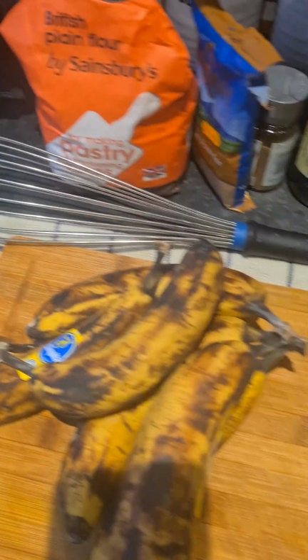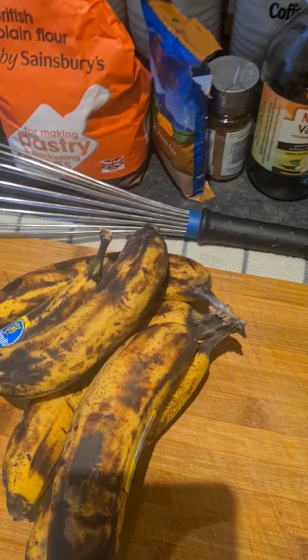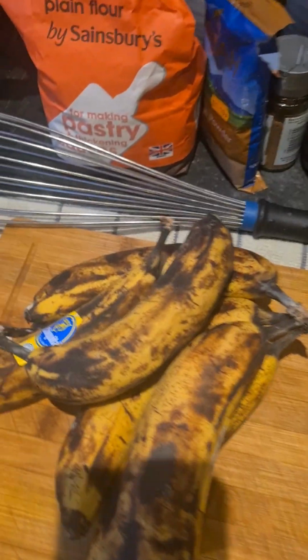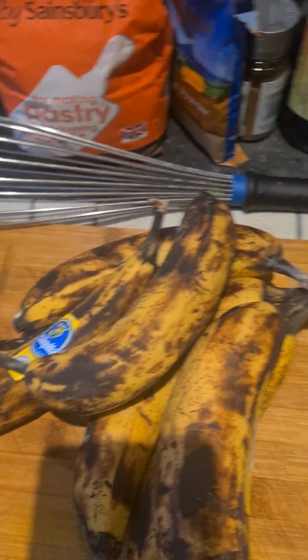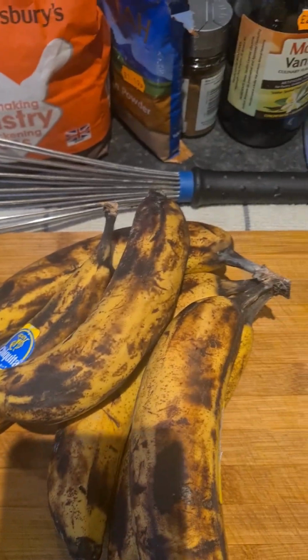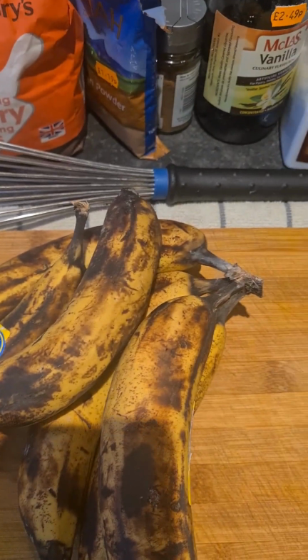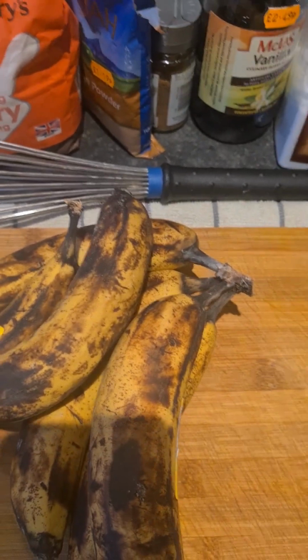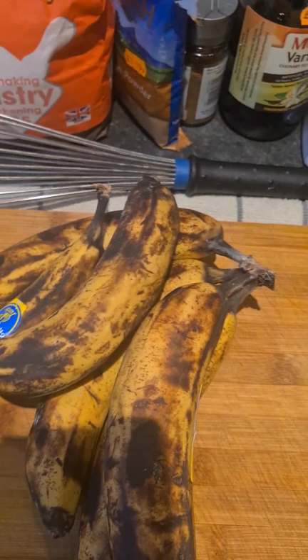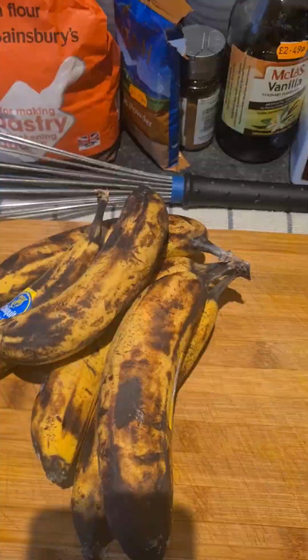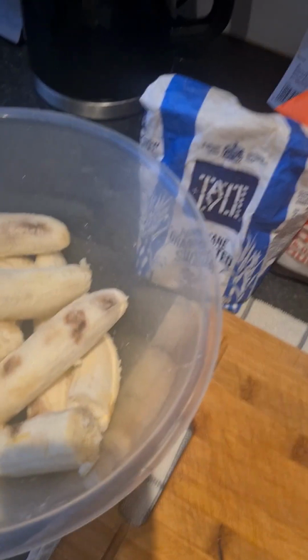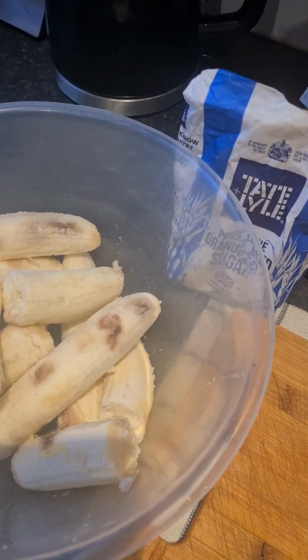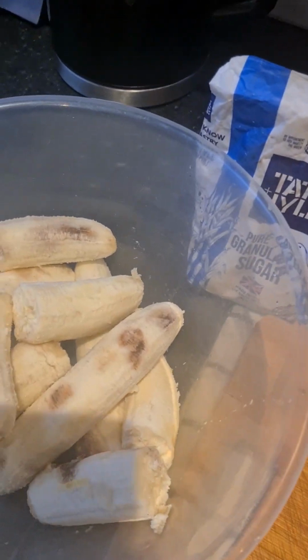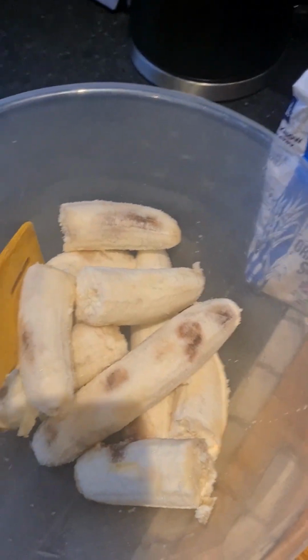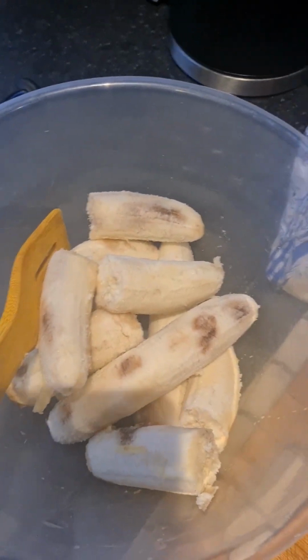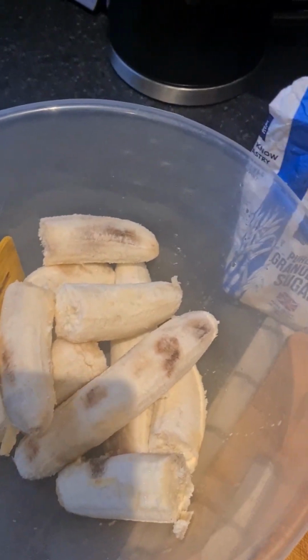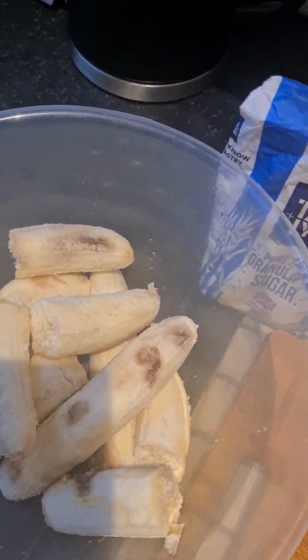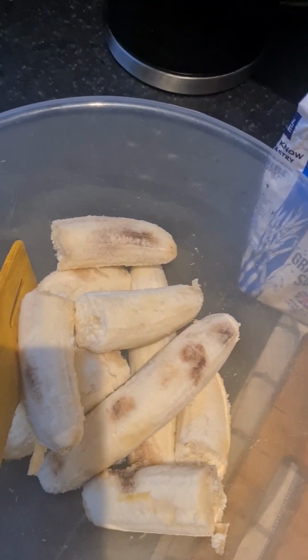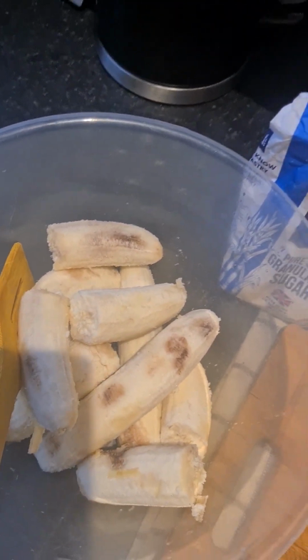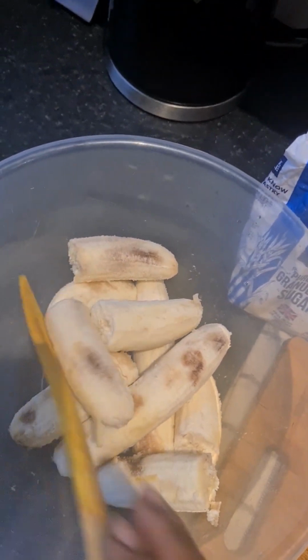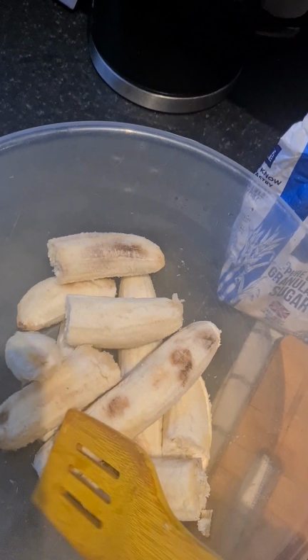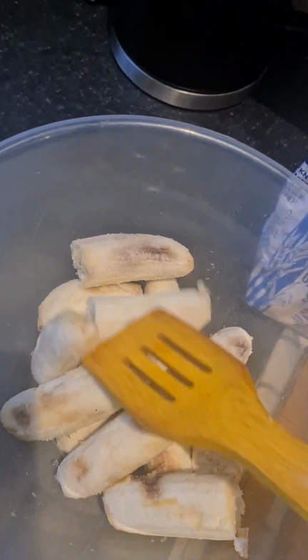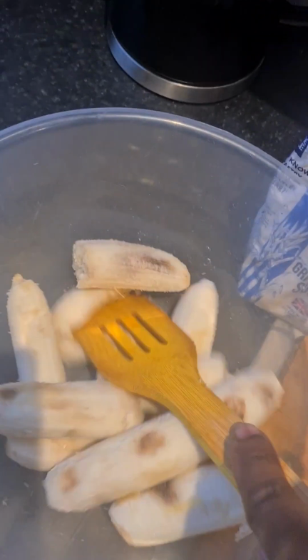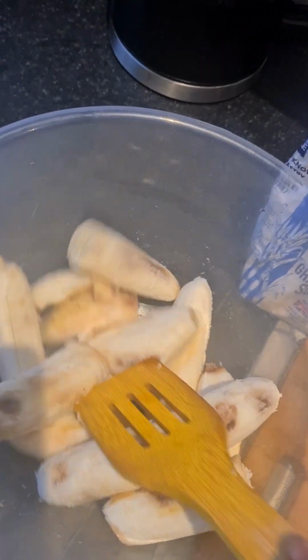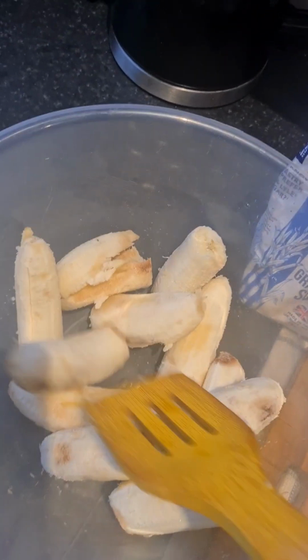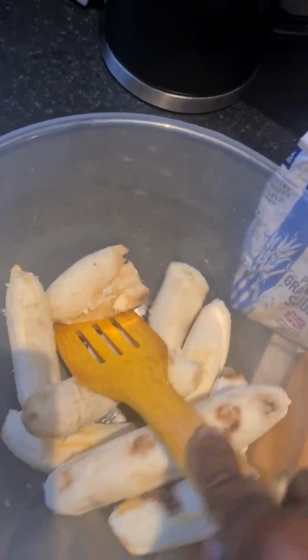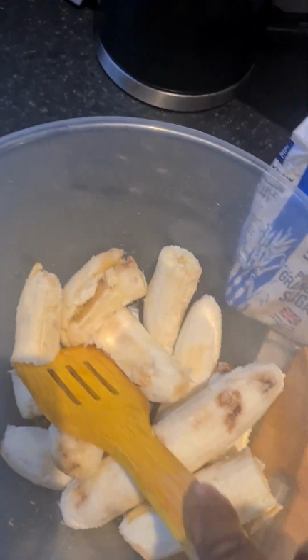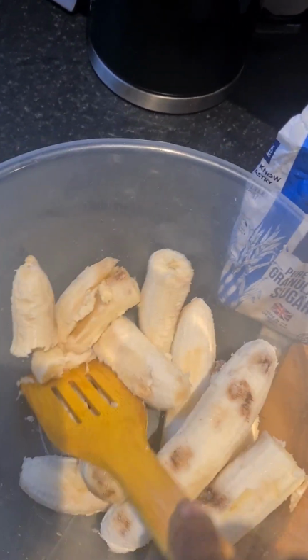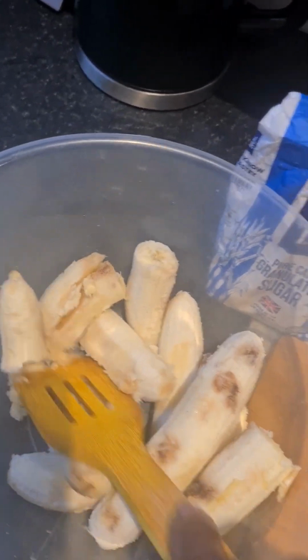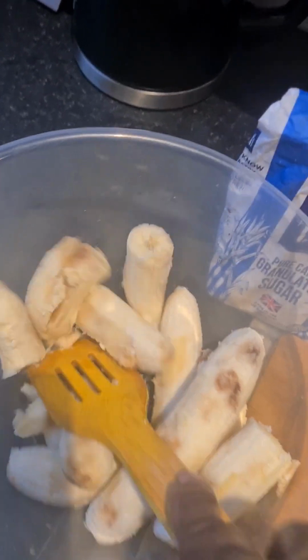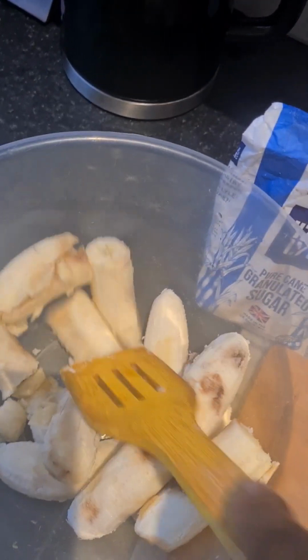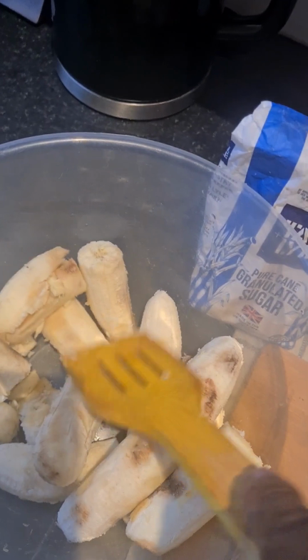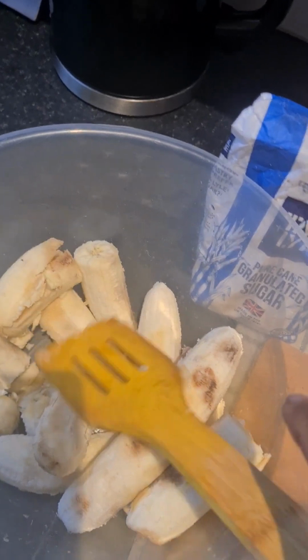So what I'm going to do right now, I'm going to peel up my bananas and then try and mash them out. I'll see you in the next couple of minutes when I'm done mashing them out.